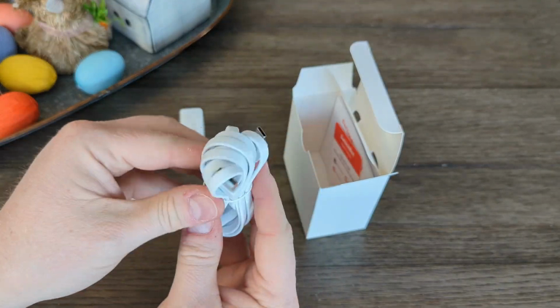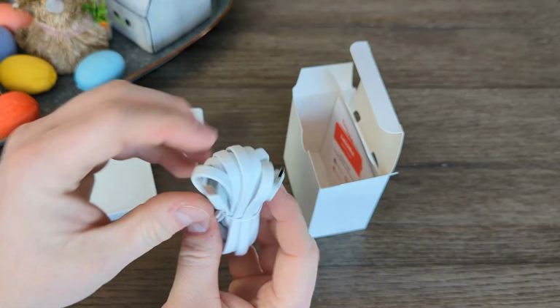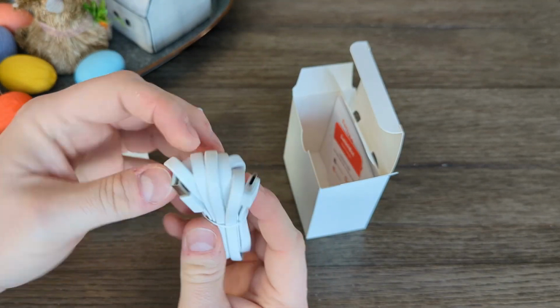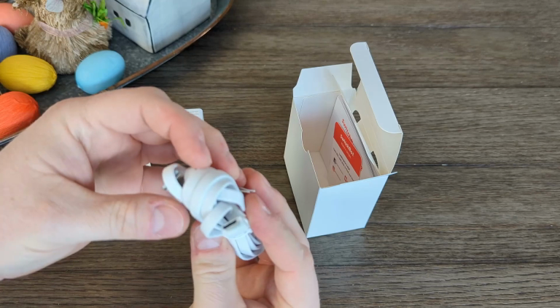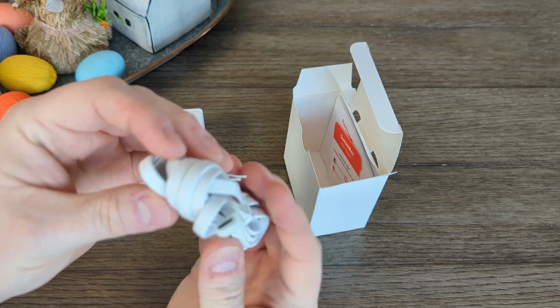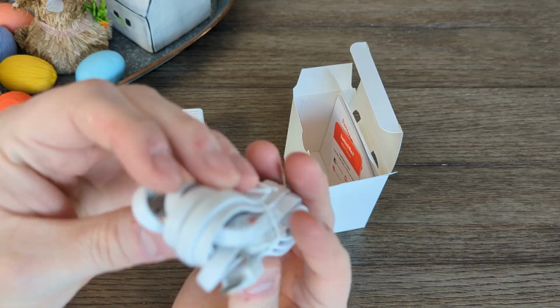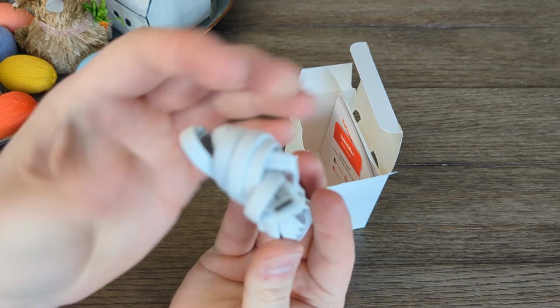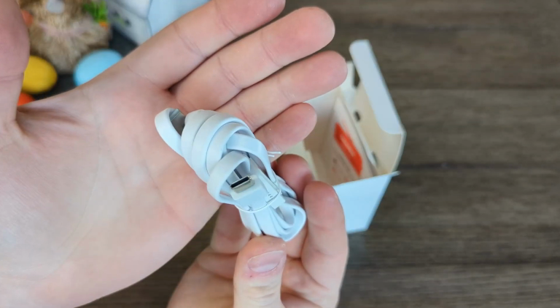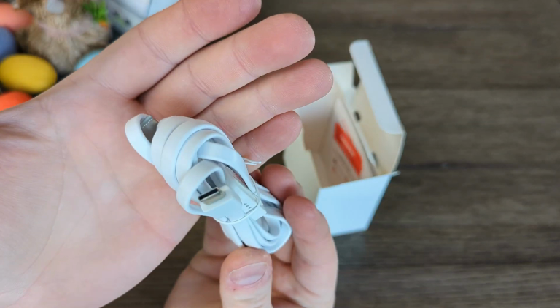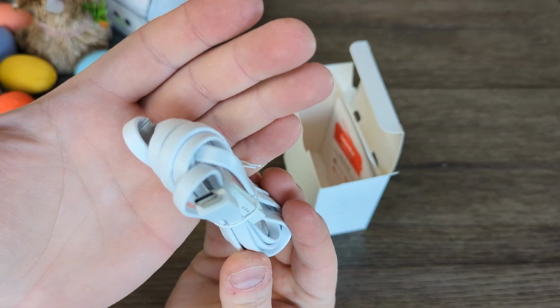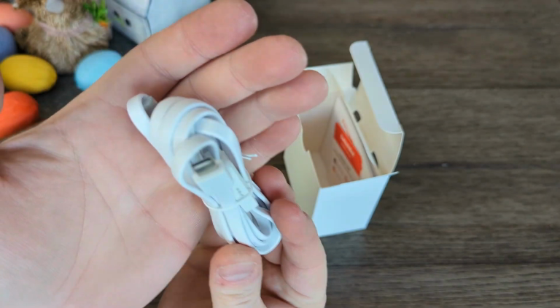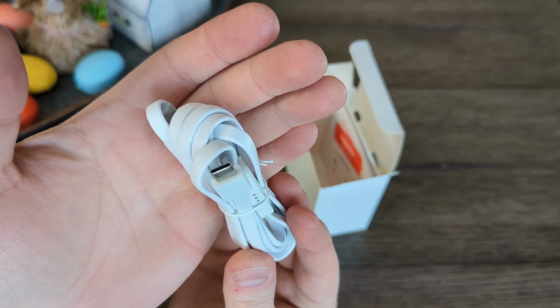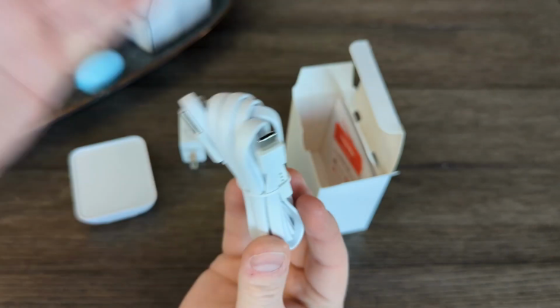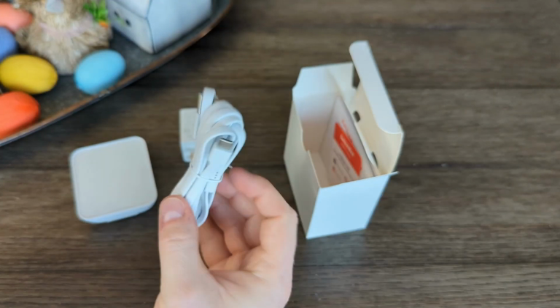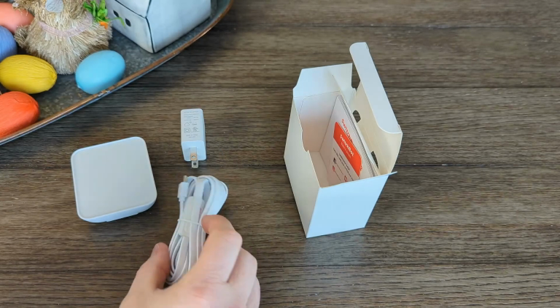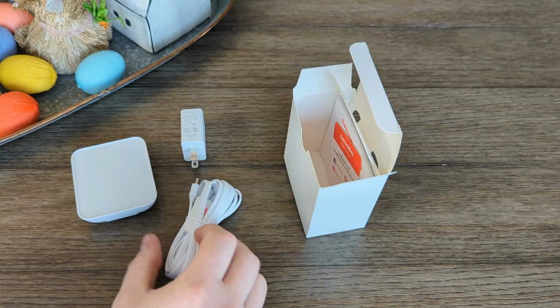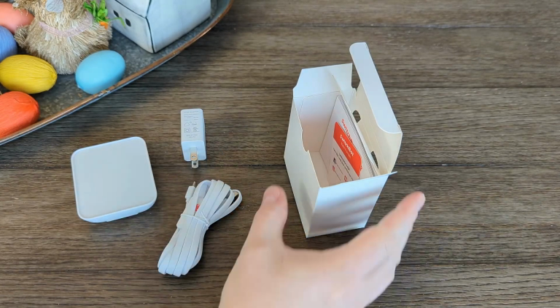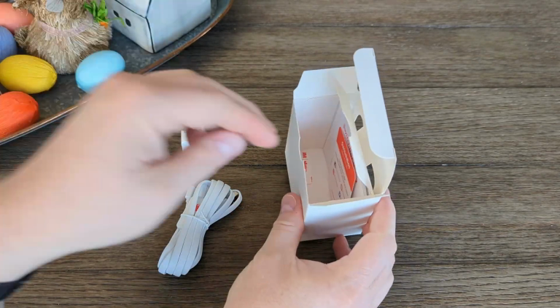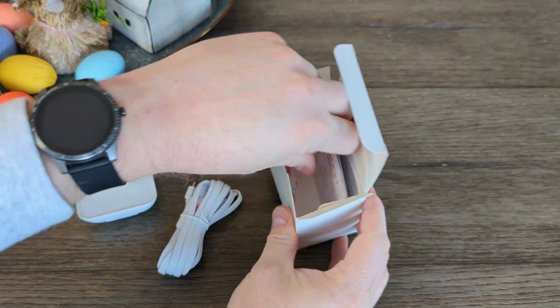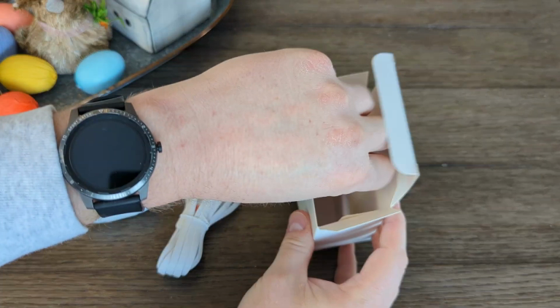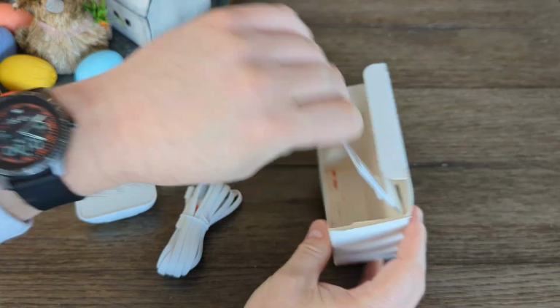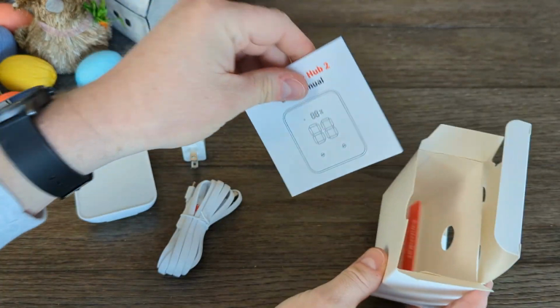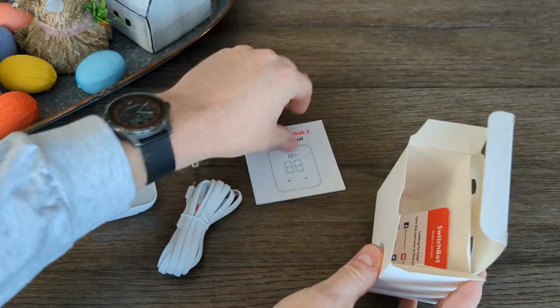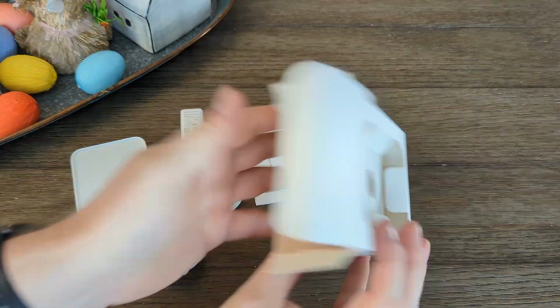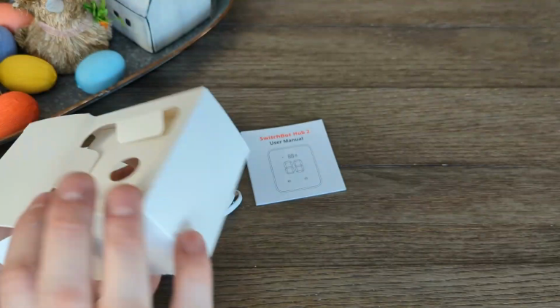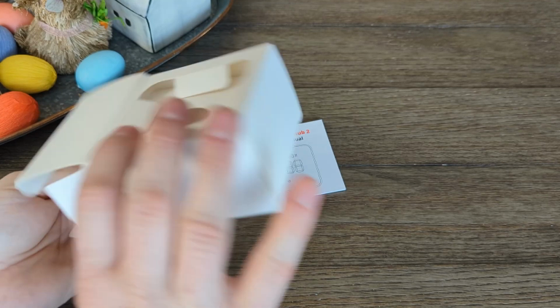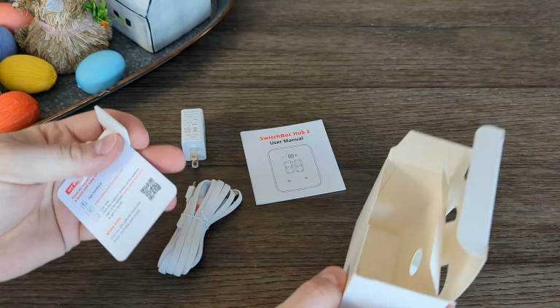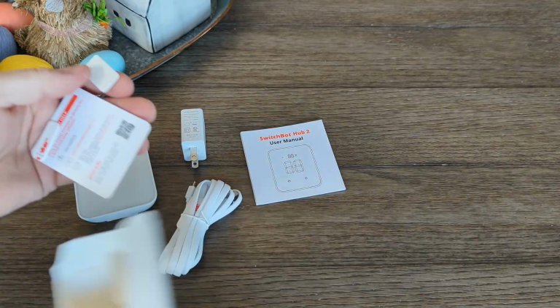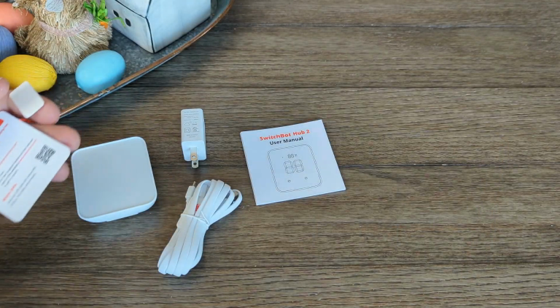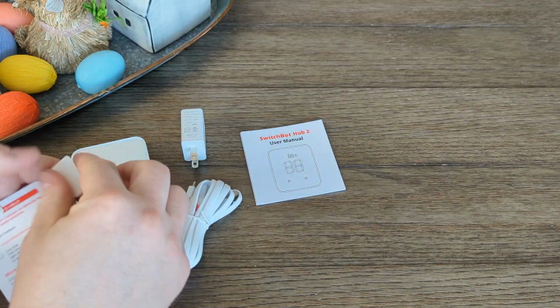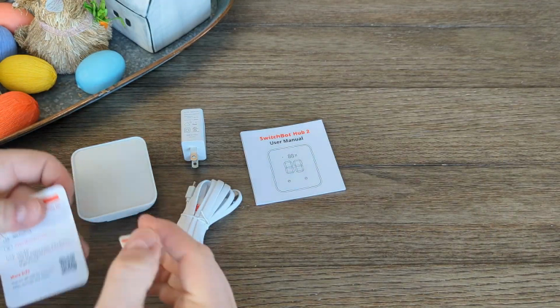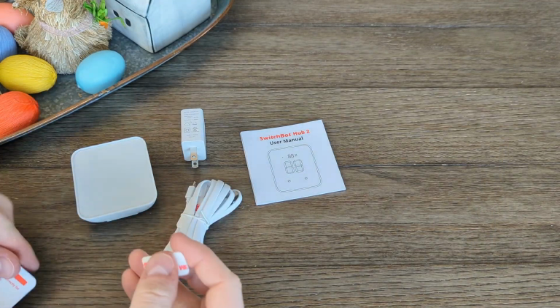Also, when at home, Matter allows you to control your Matter-enabled devices even if you lose your connection to the internet. Most current smart devices require access to the internet to send and process commands, so this is a meaningful improvement.